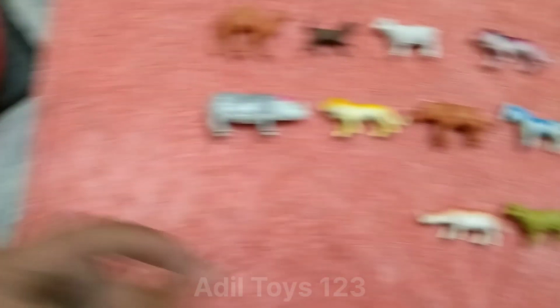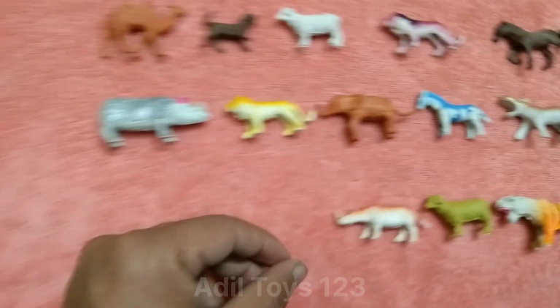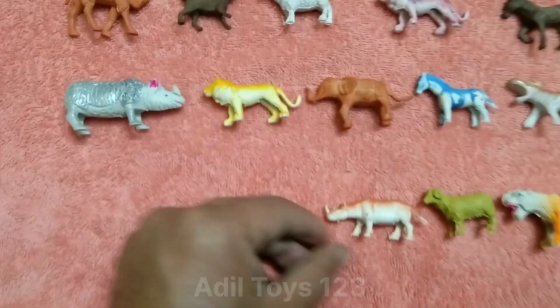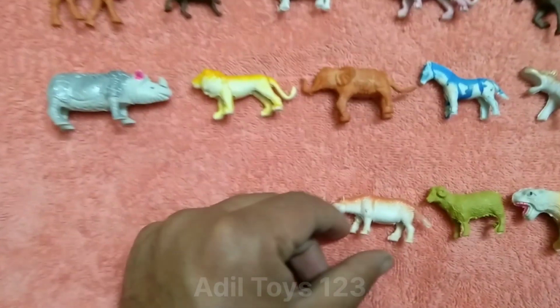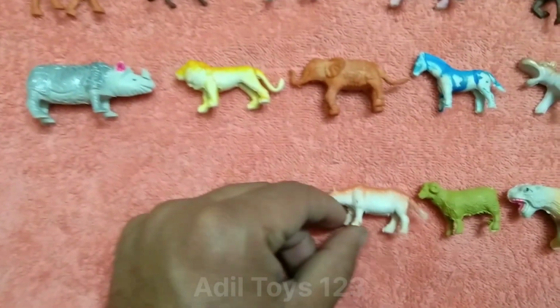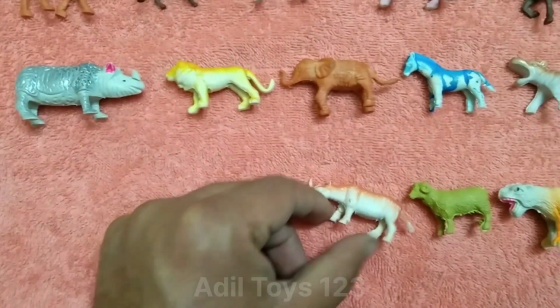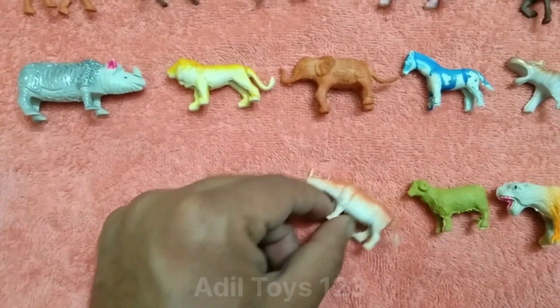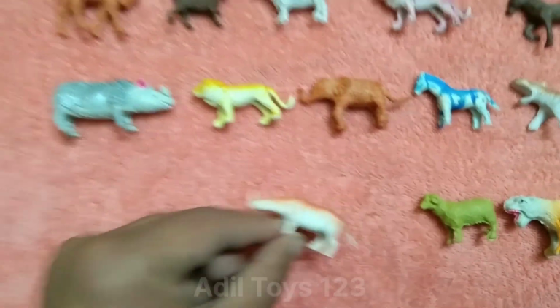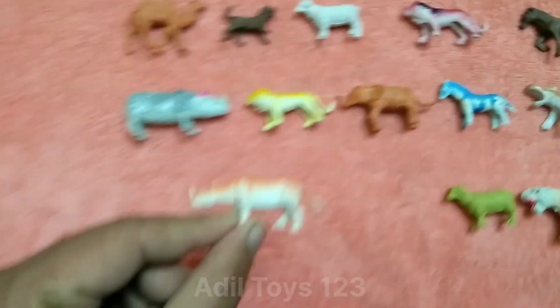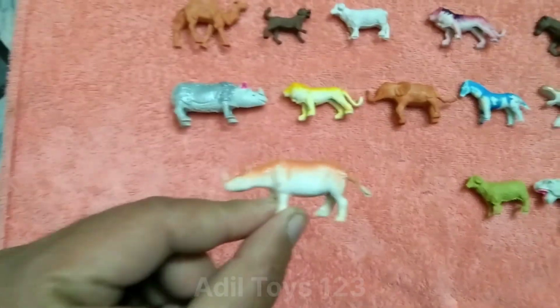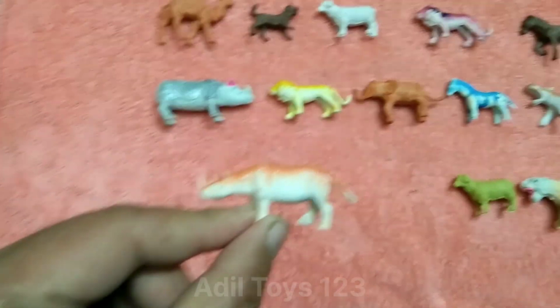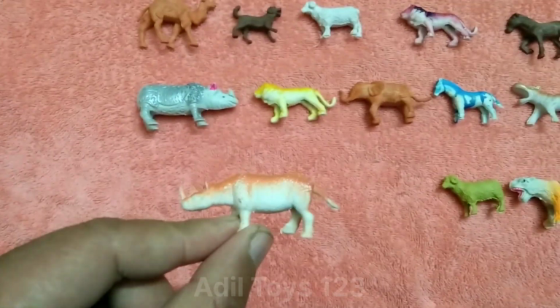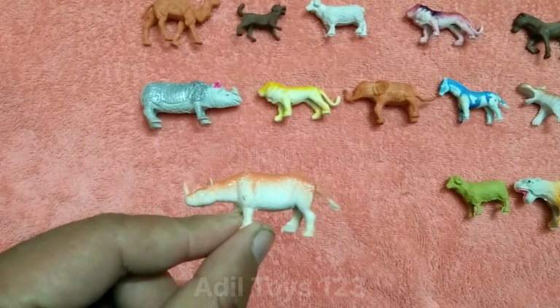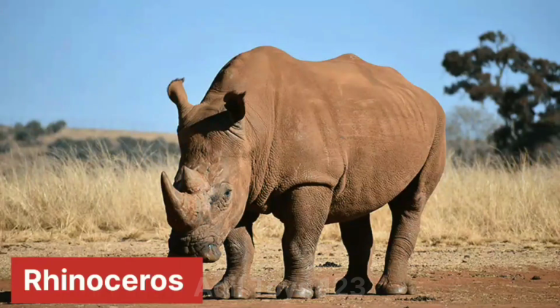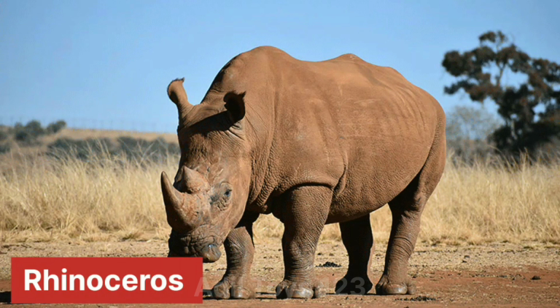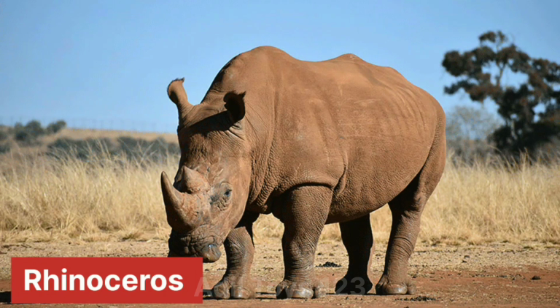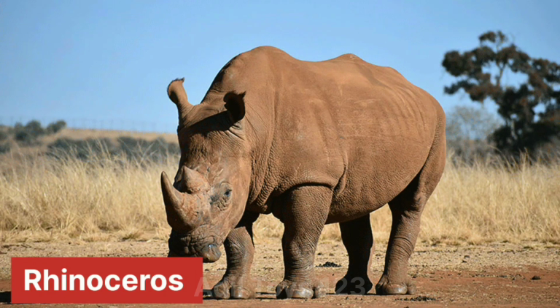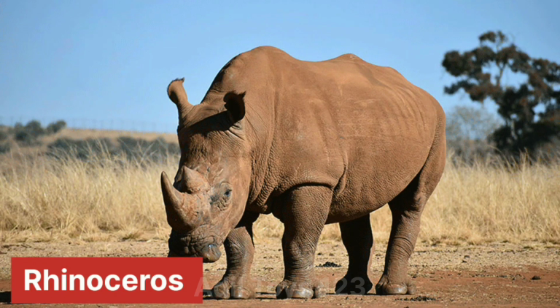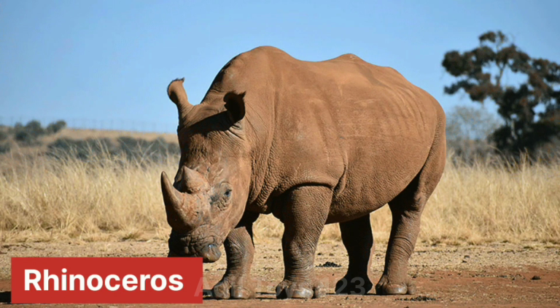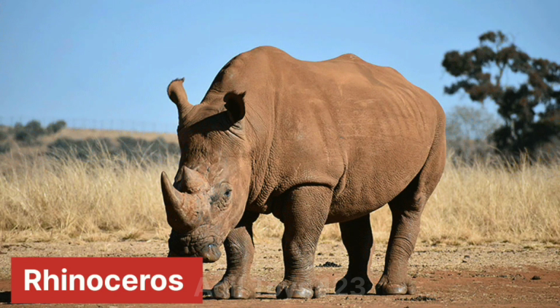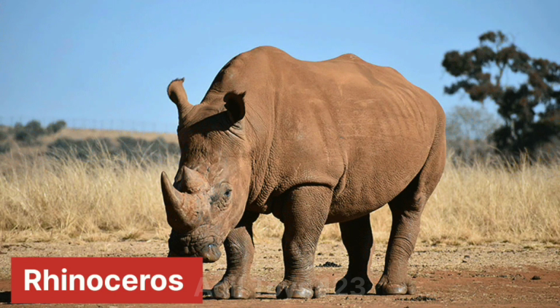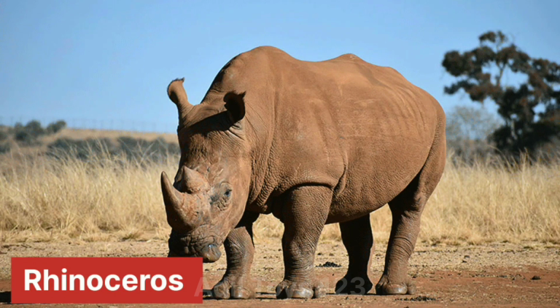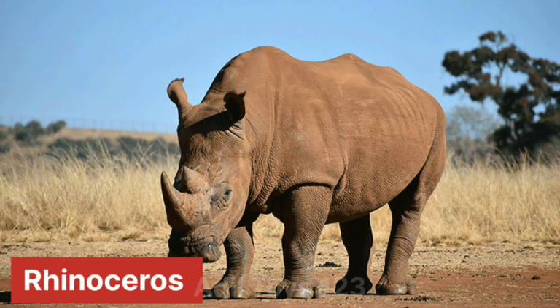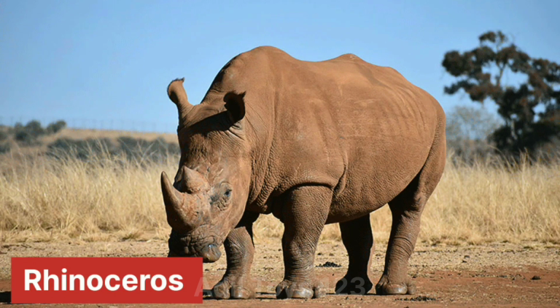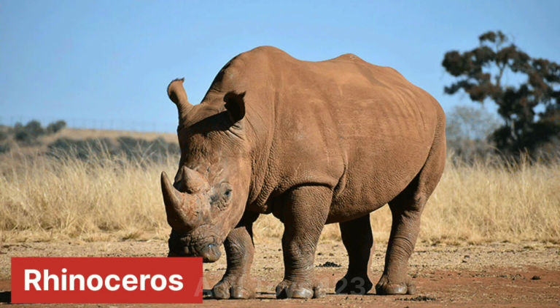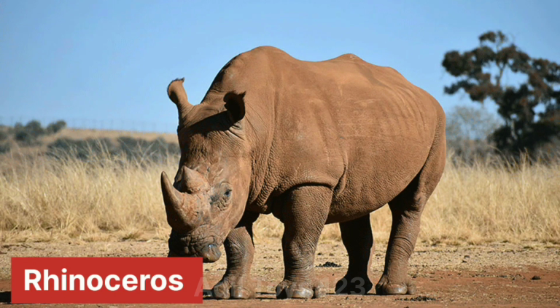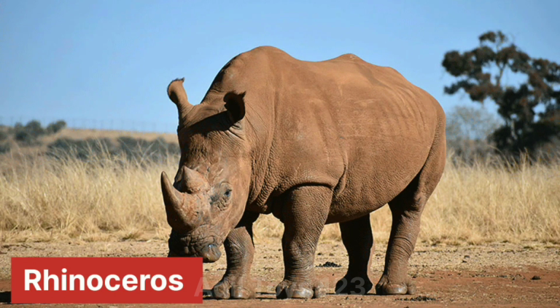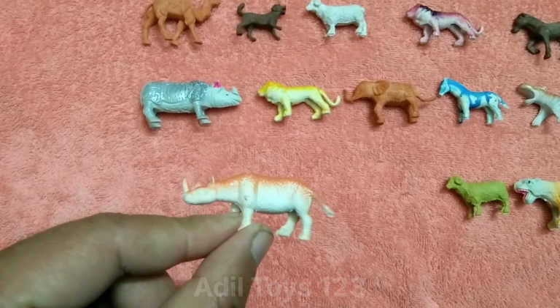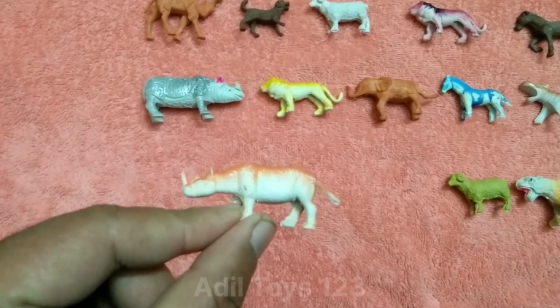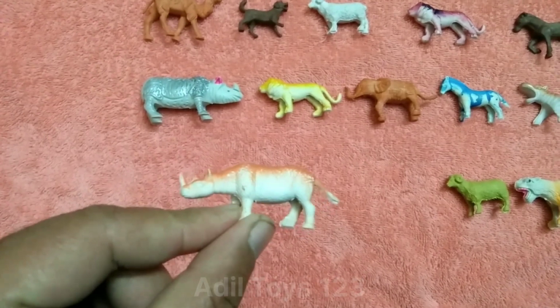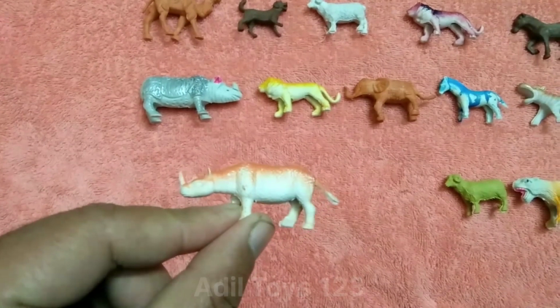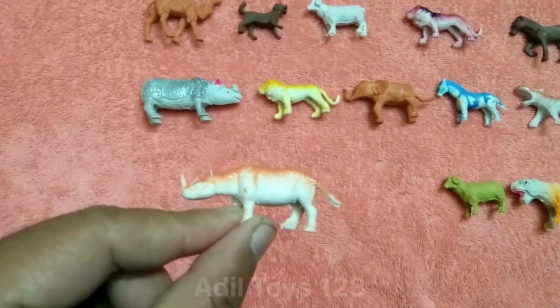What is this? This is a beautiful dinosaur. Oh, so nice dinosaur.